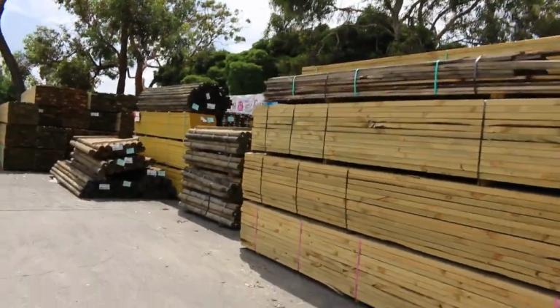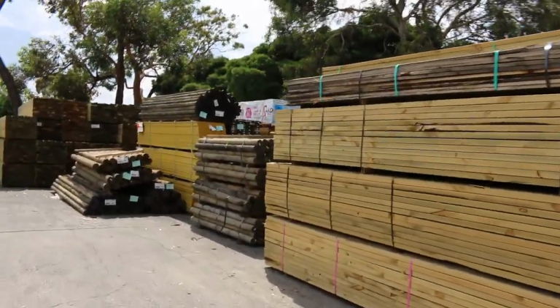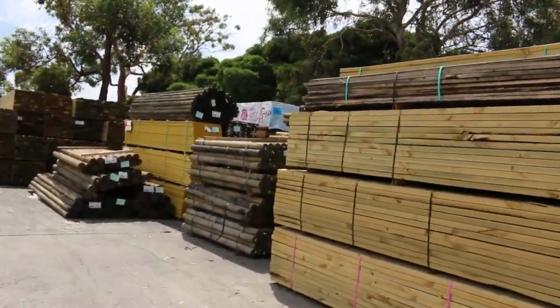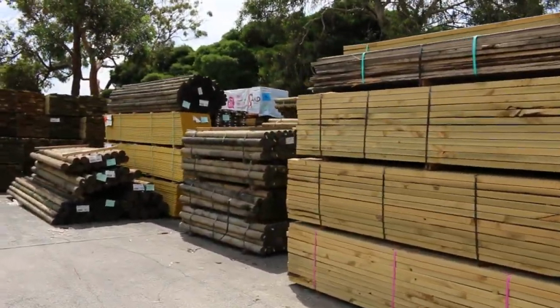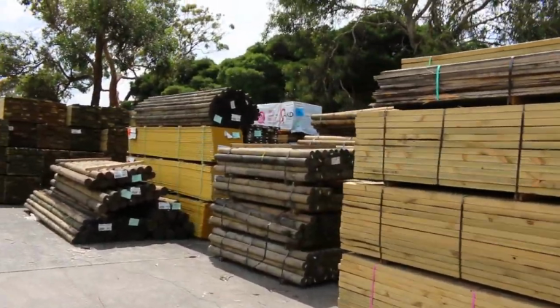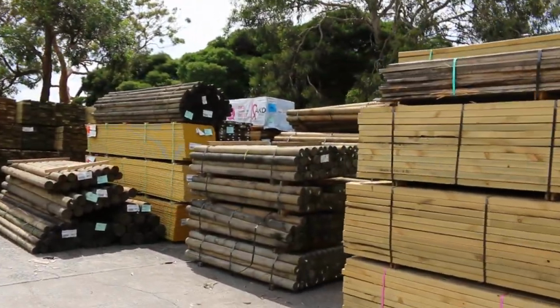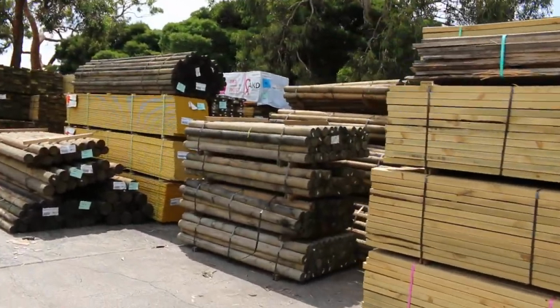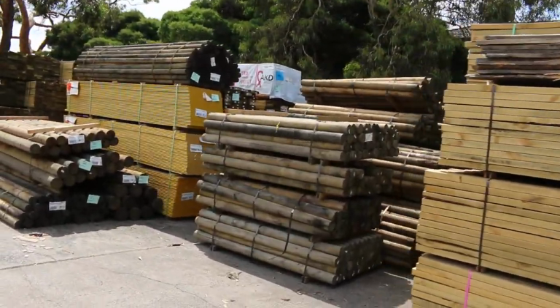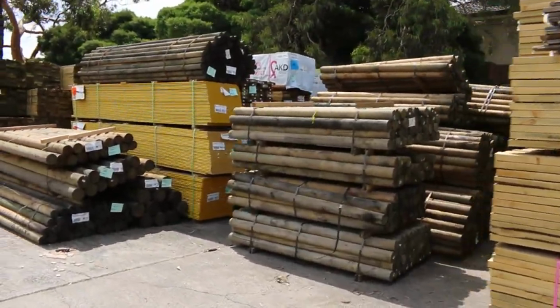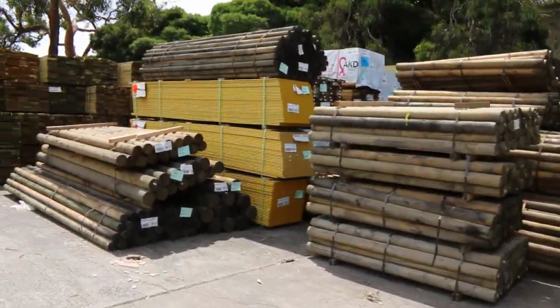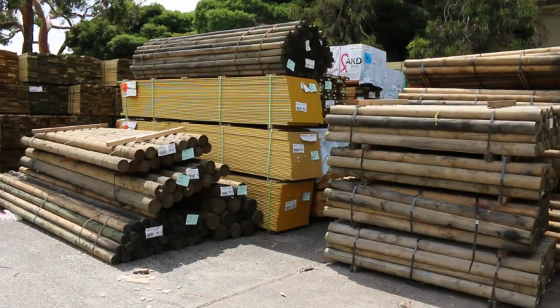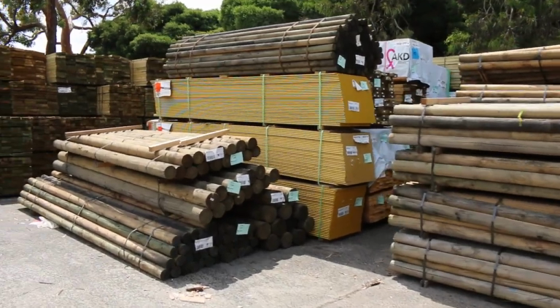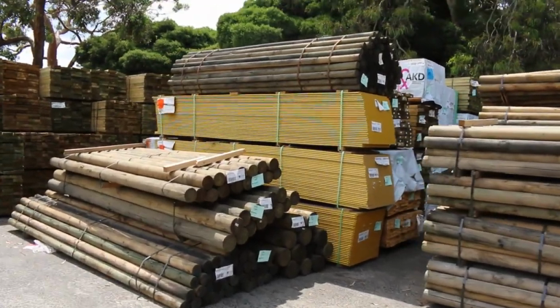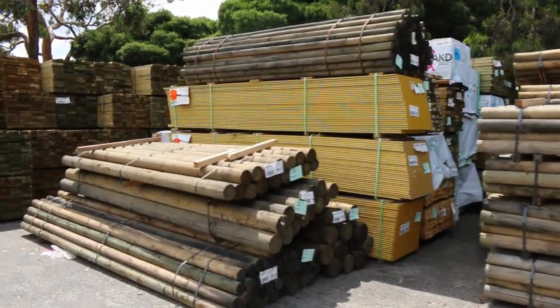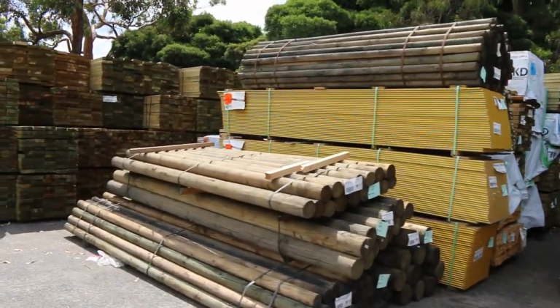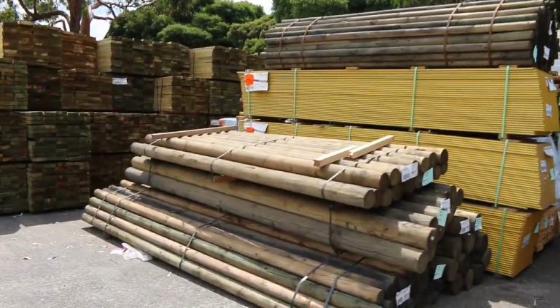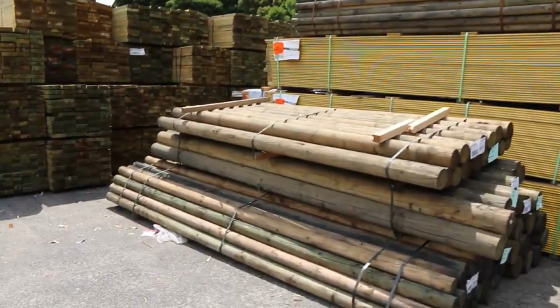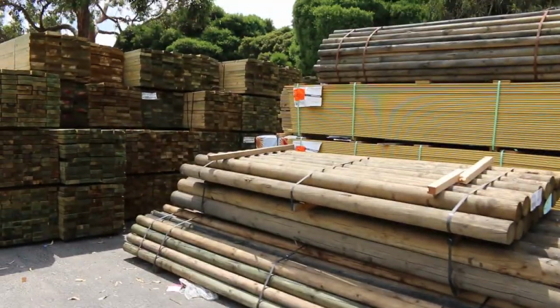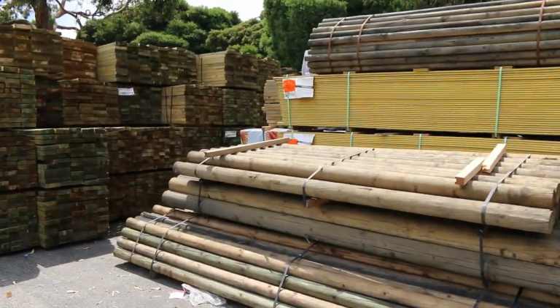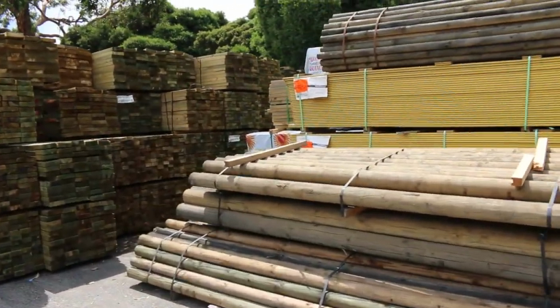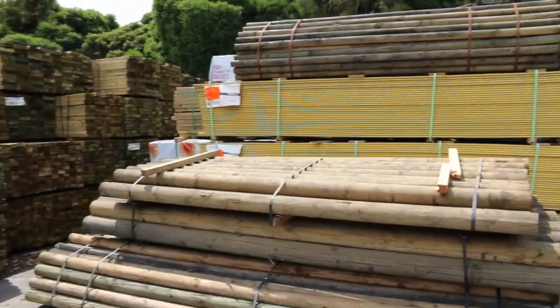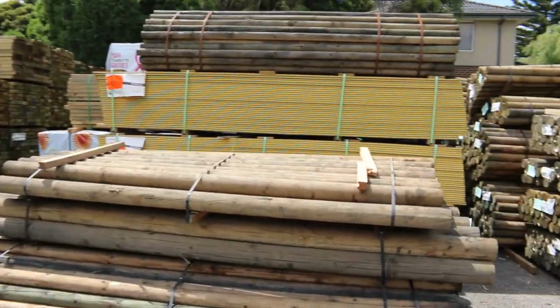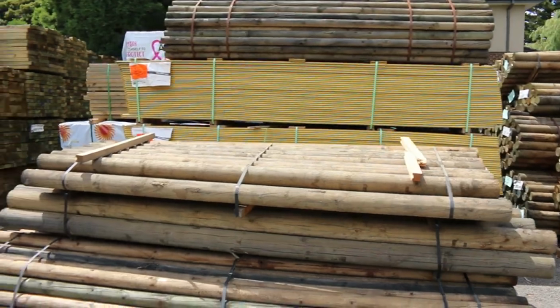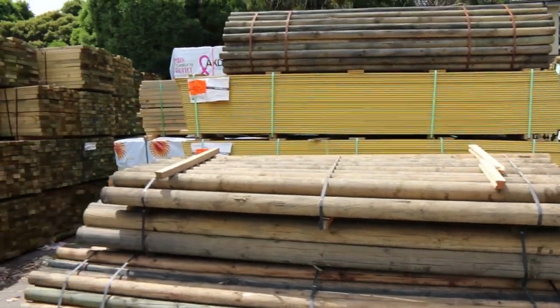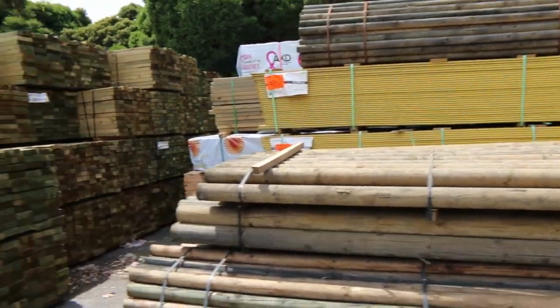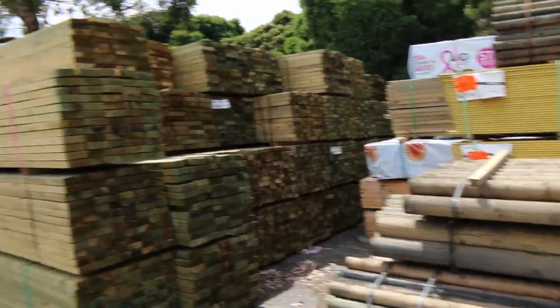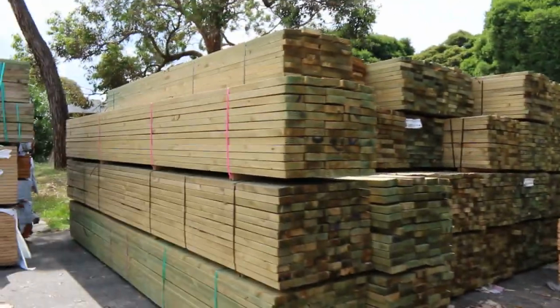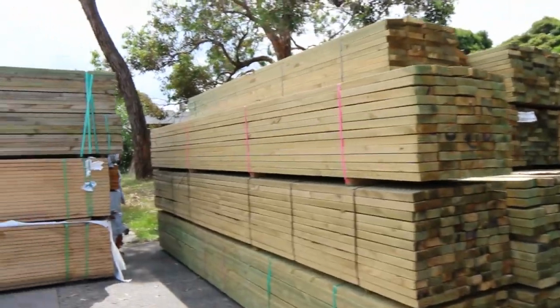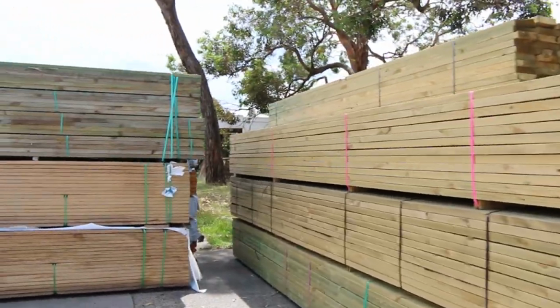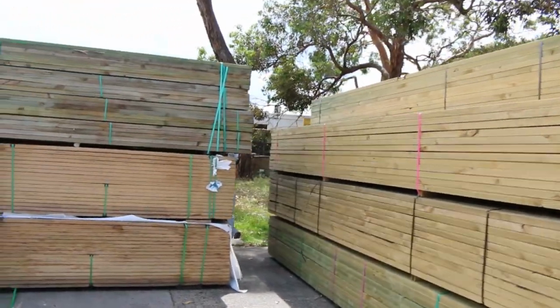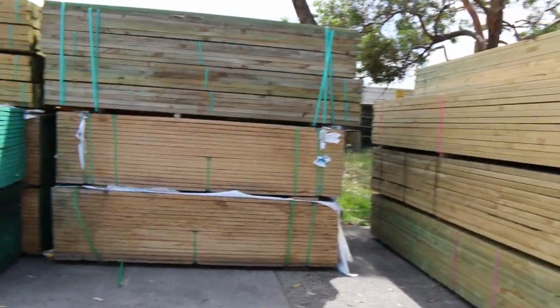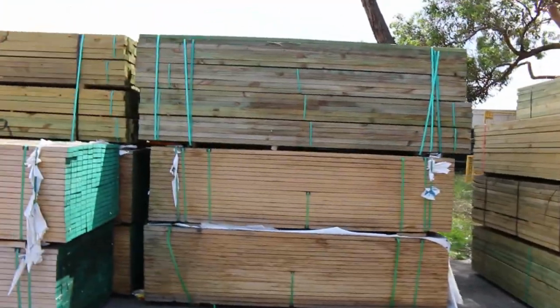We've had a nice load of treated pine poles in this morning, some of them up to 3.6 metres long as you can see there. They'll all list in your catalogue. A couple of packs of yellow tongue at the back there. Heaps more long length treated pine.